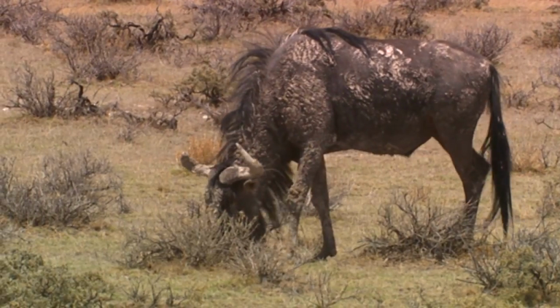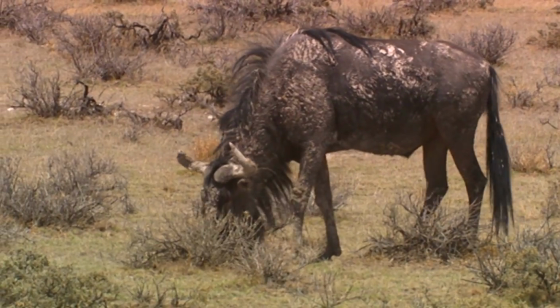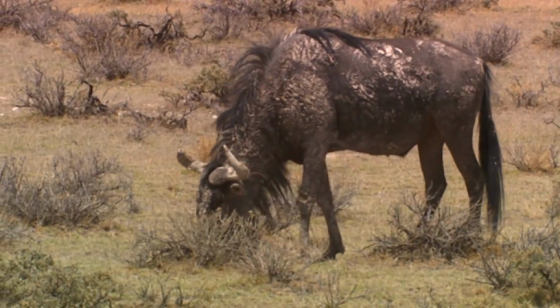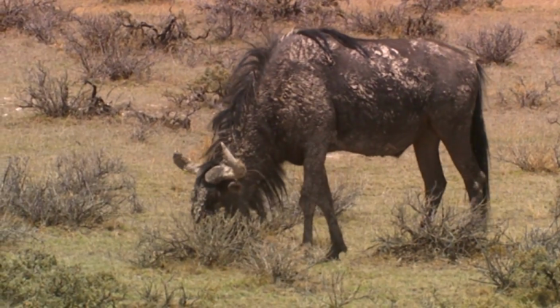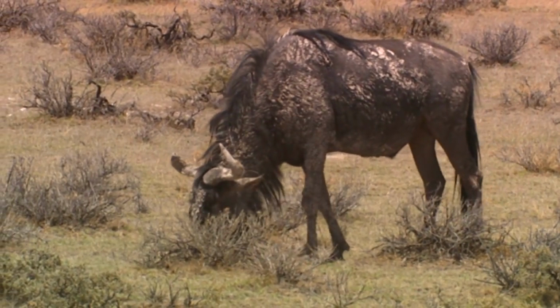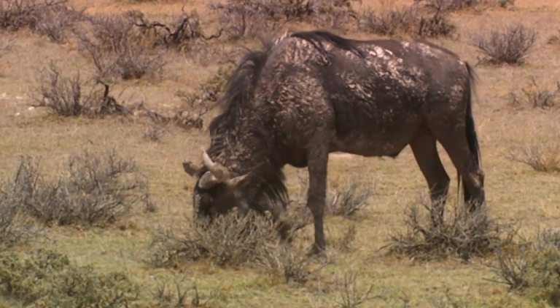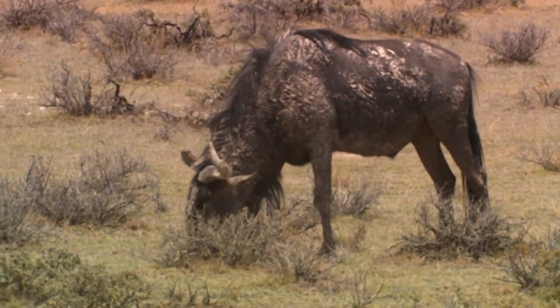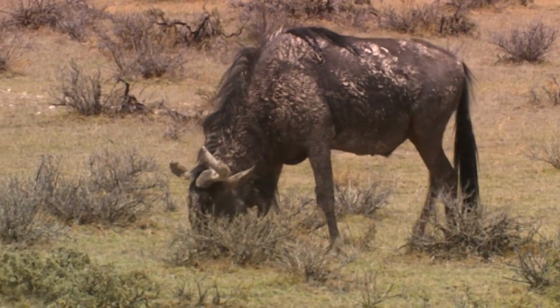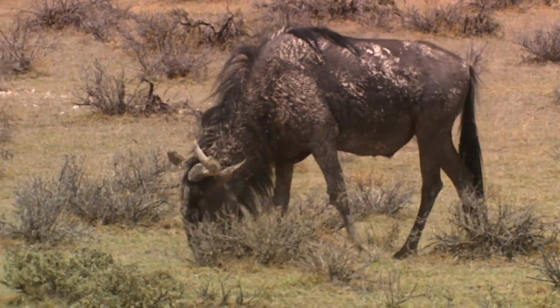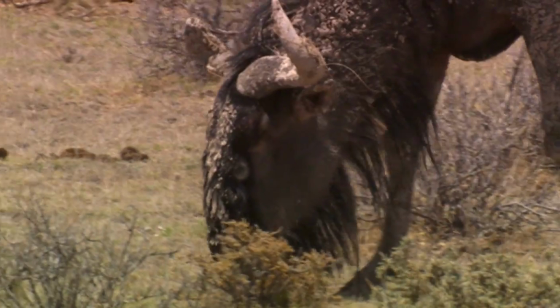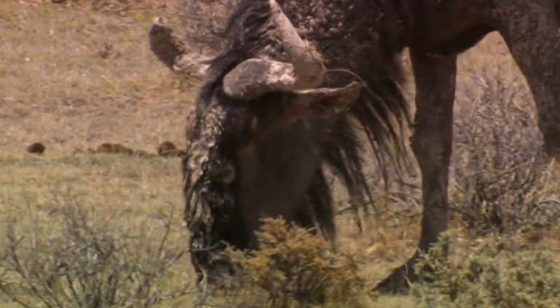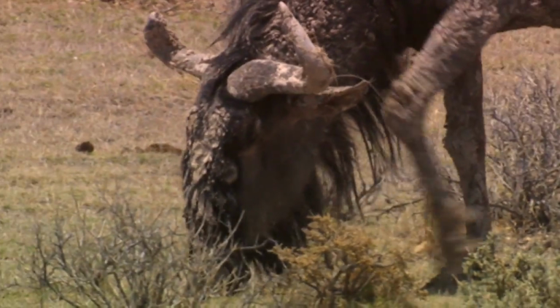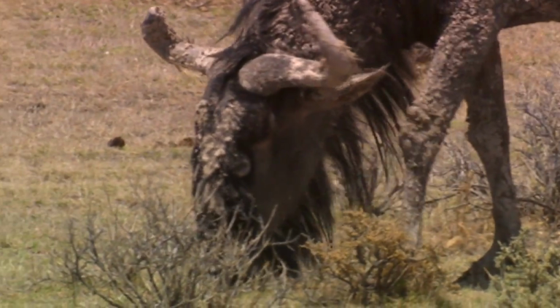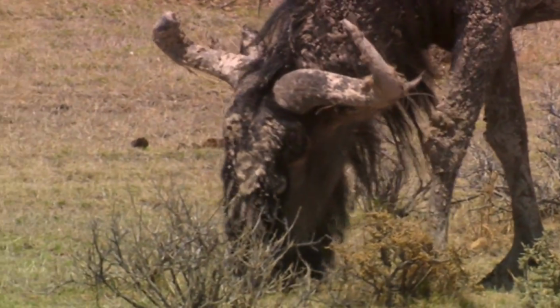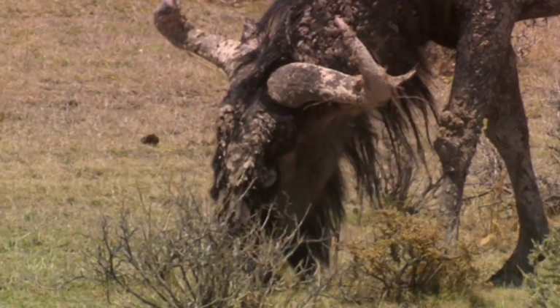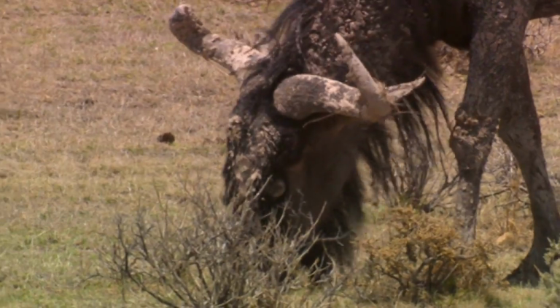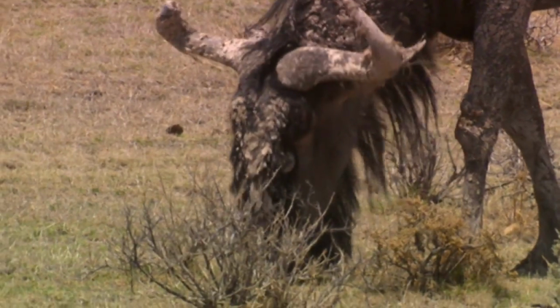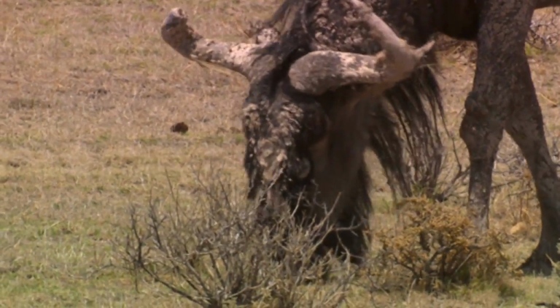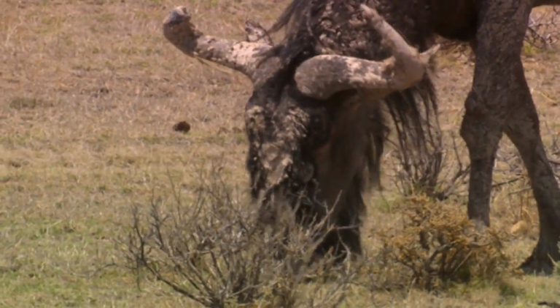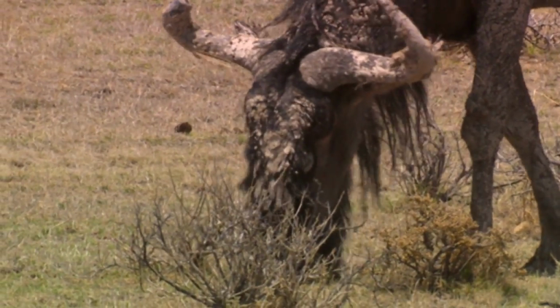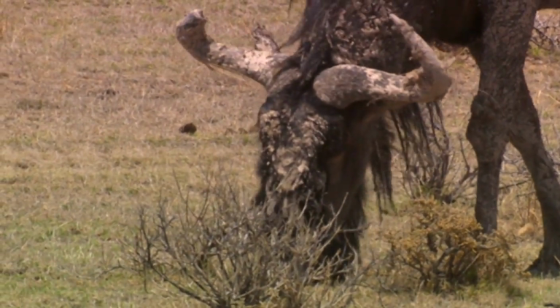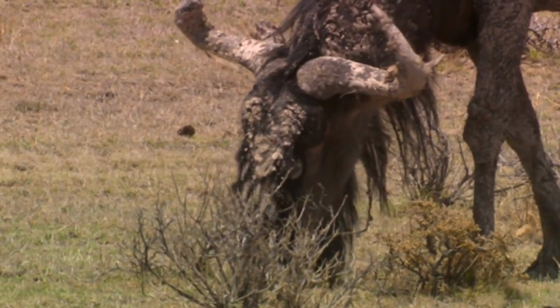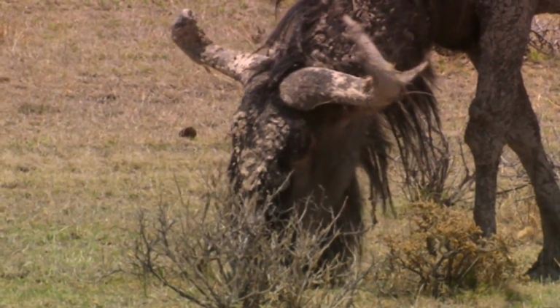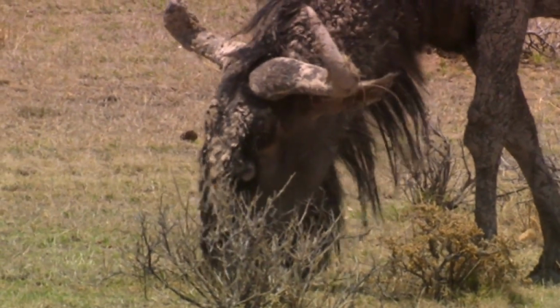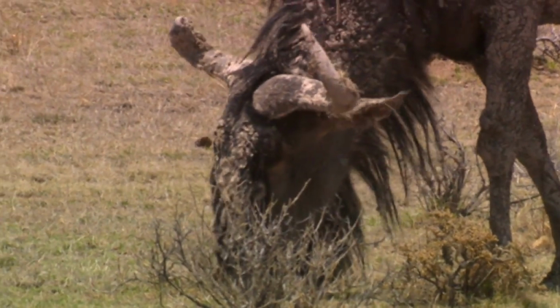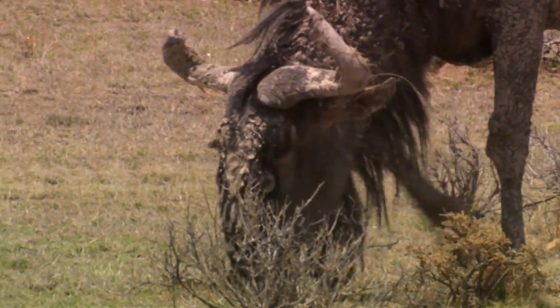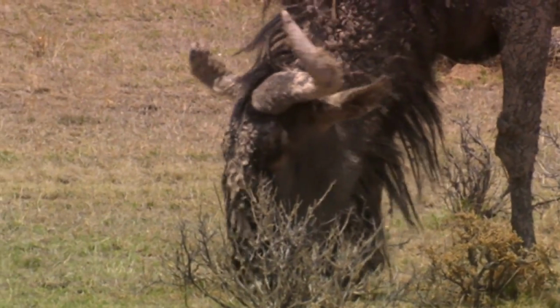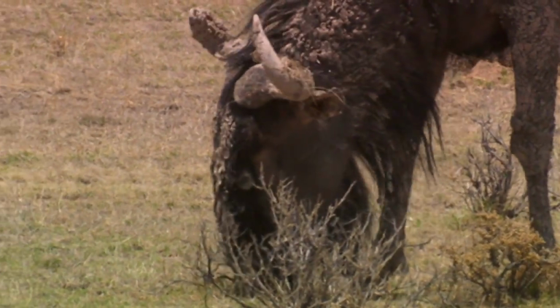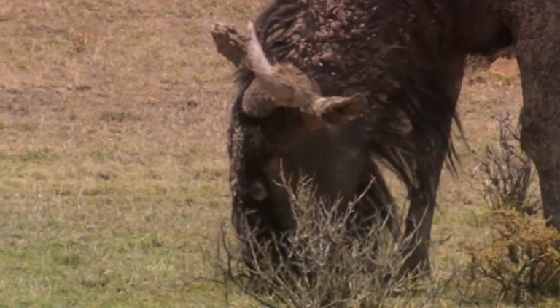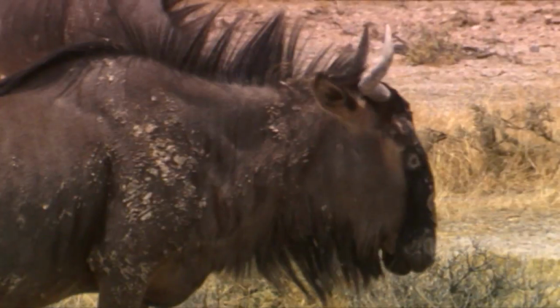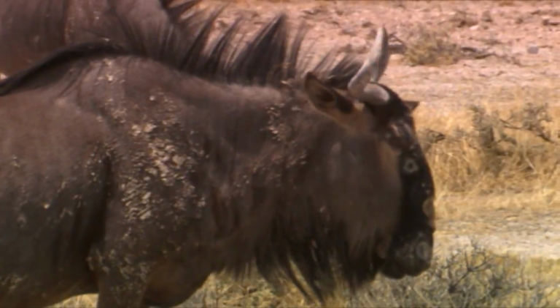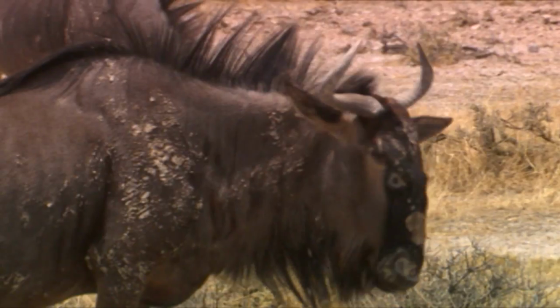Mud is very efficient against ticks, but sometimes it's not enough. There are other parasites that are not overcome by mud, licking or rubbing.